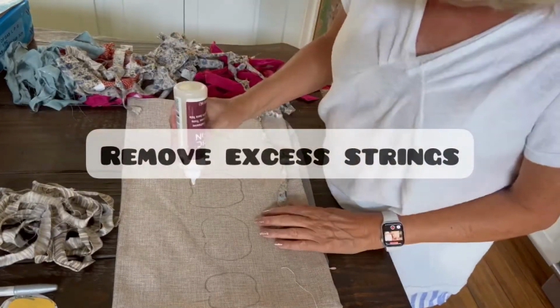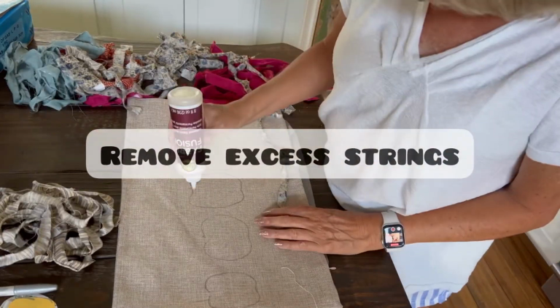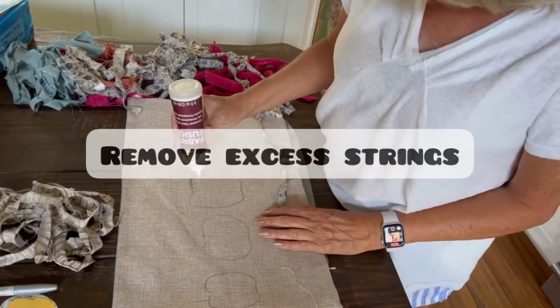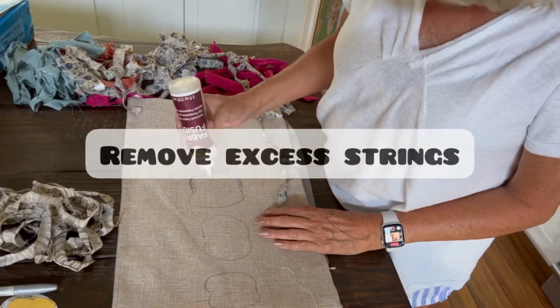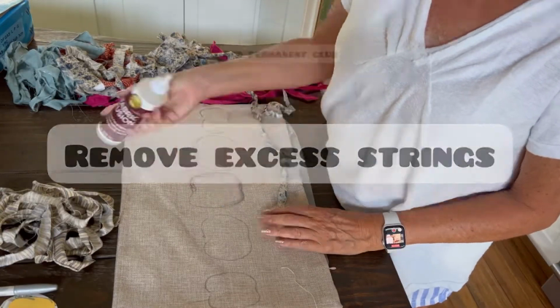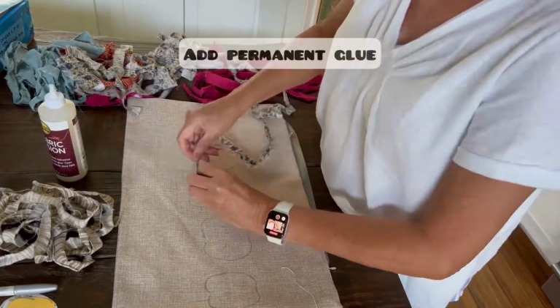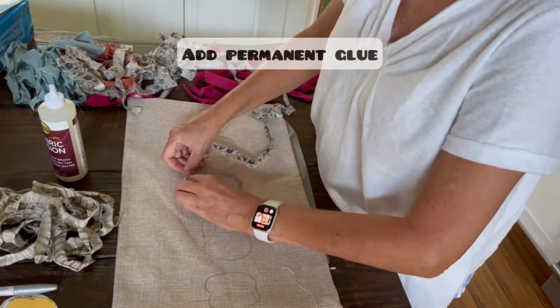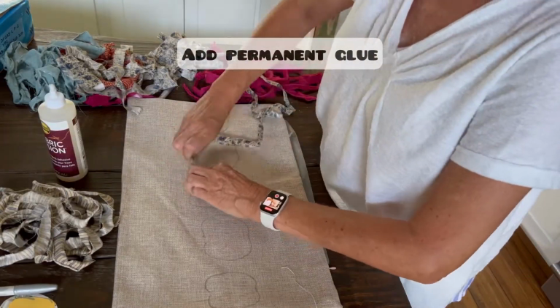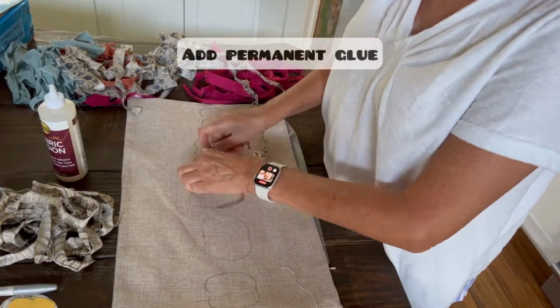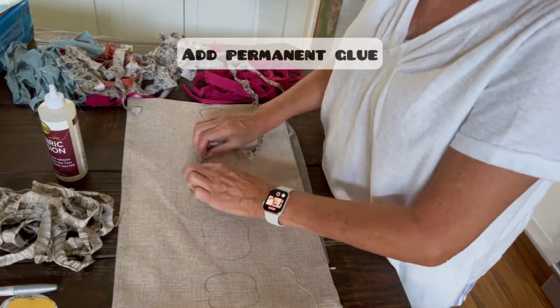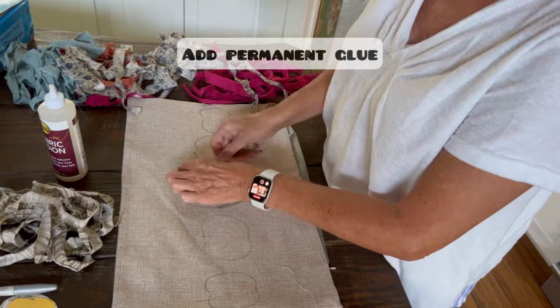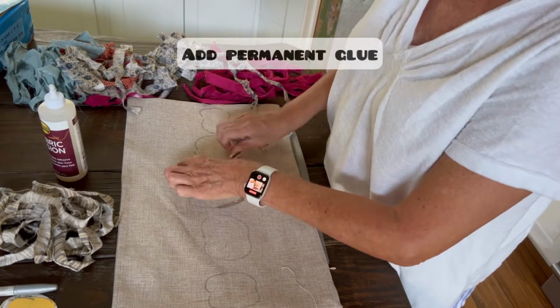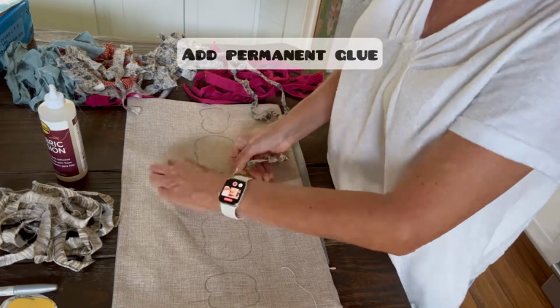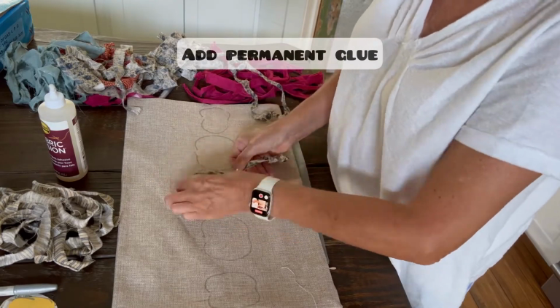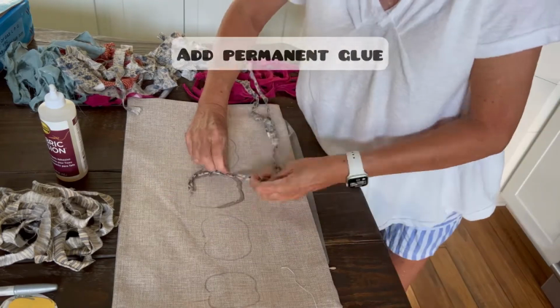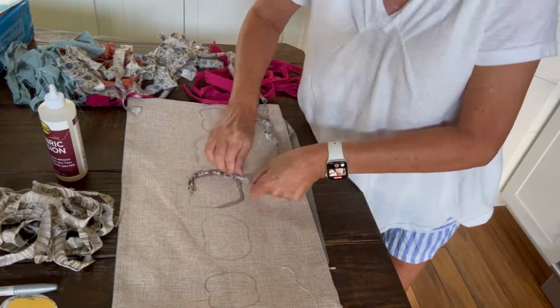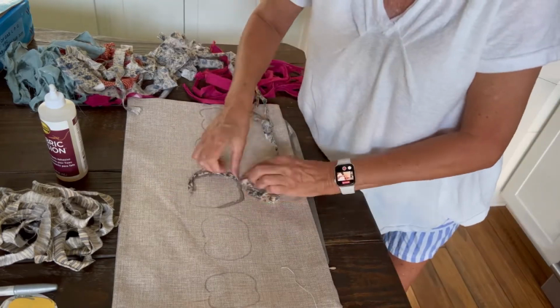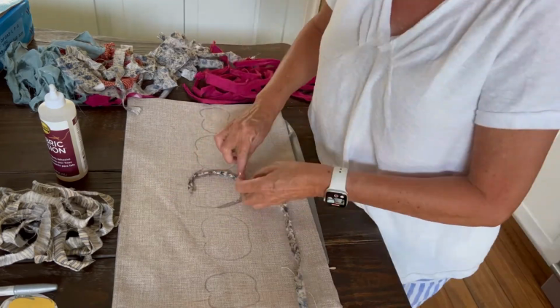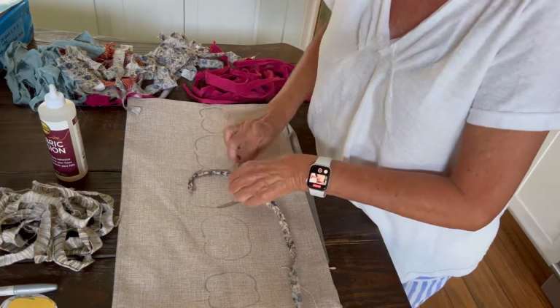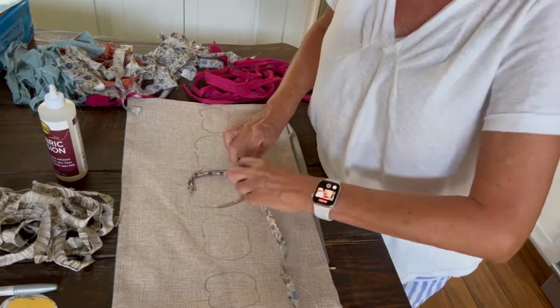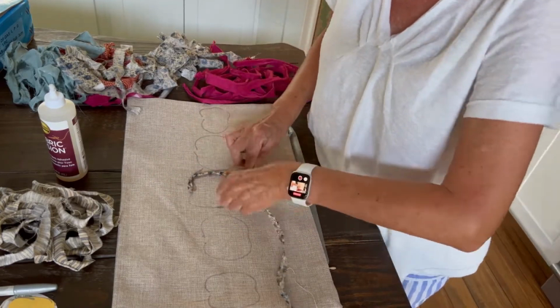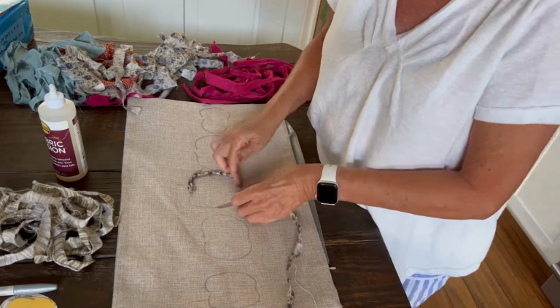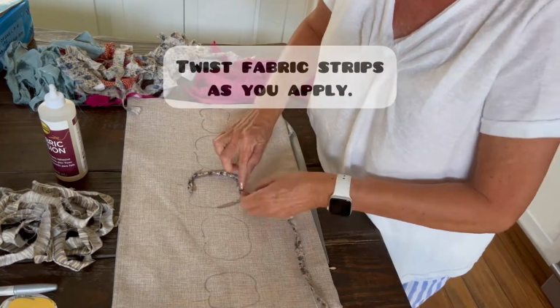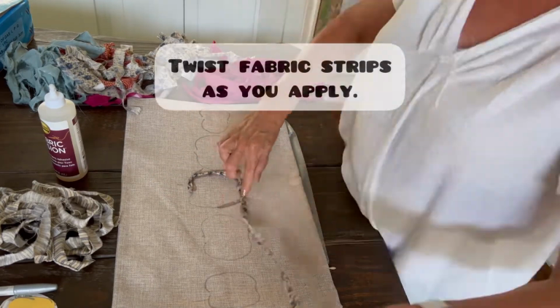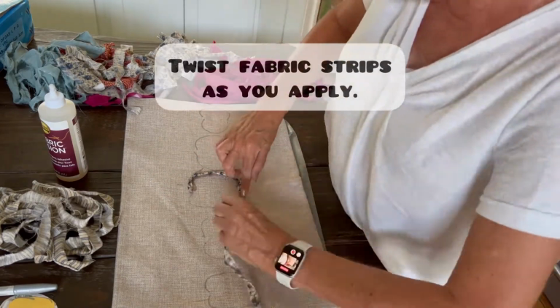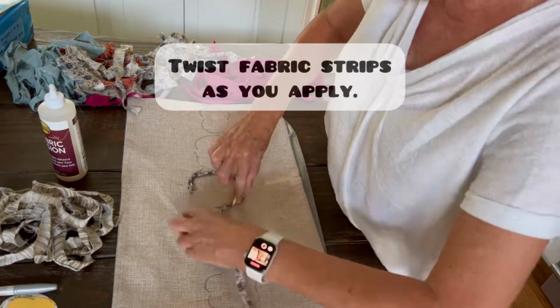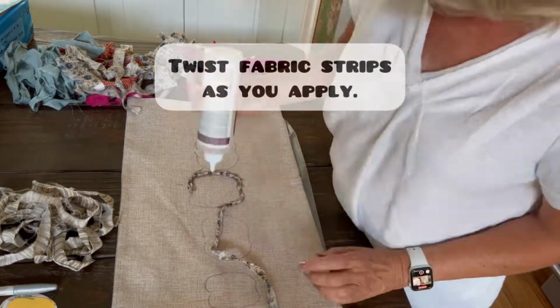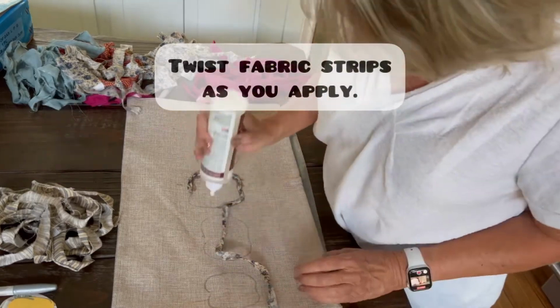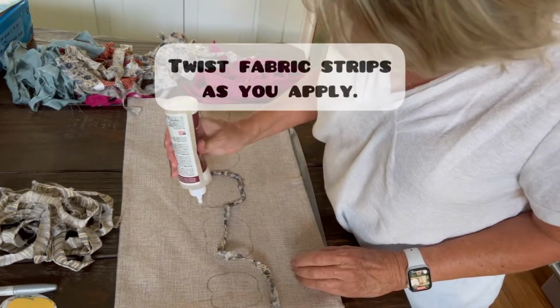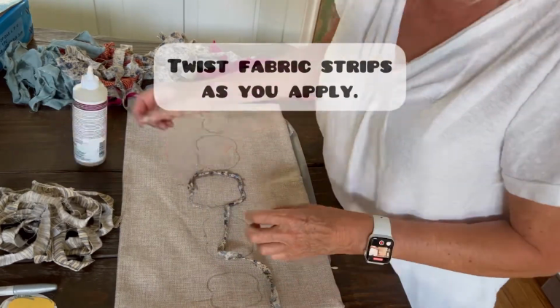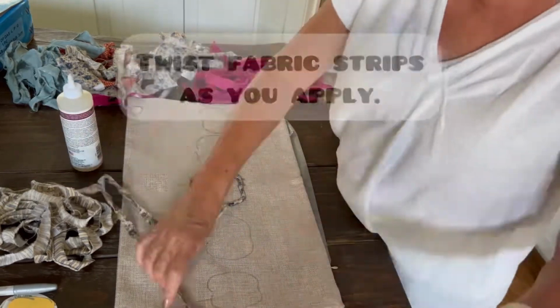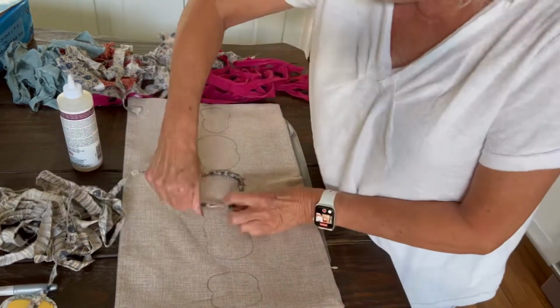Now we're ready to add some of the glue. We just start out in small segments, and as you're applying the strips of fabric you want to twist it as you go.